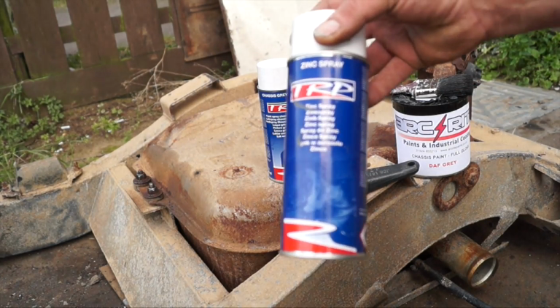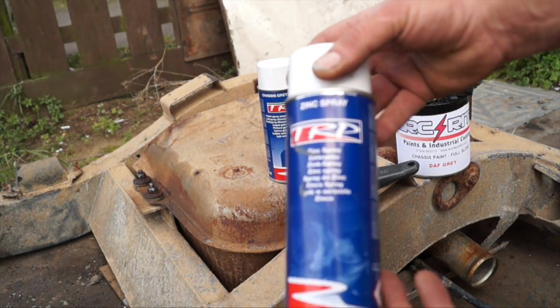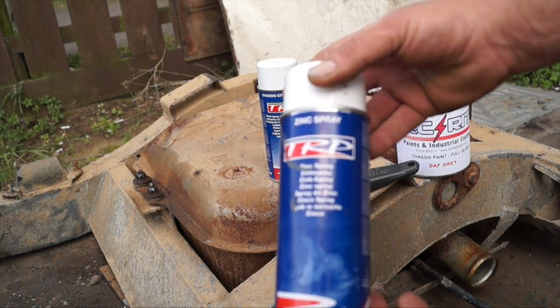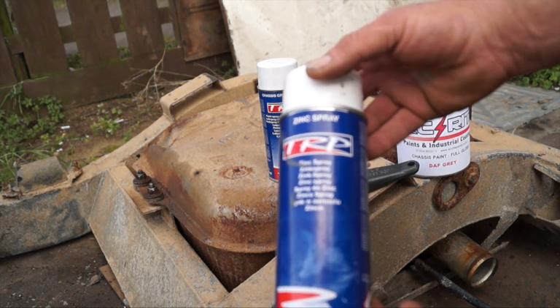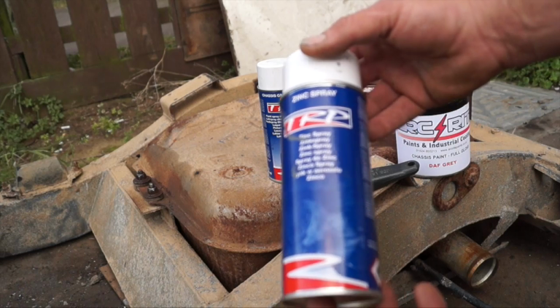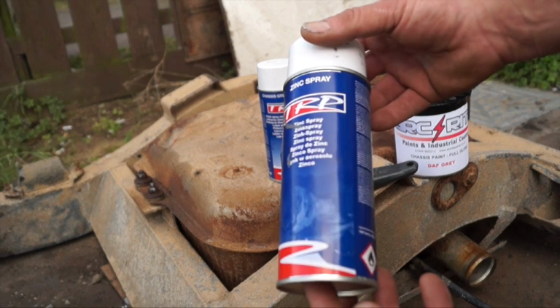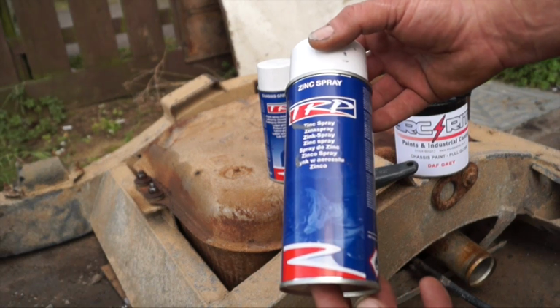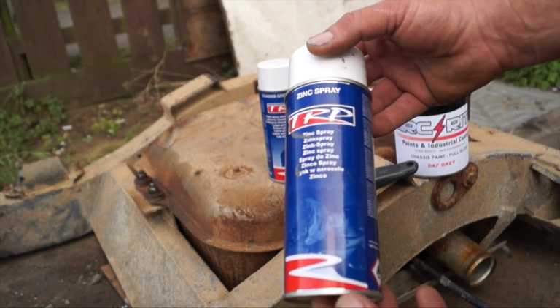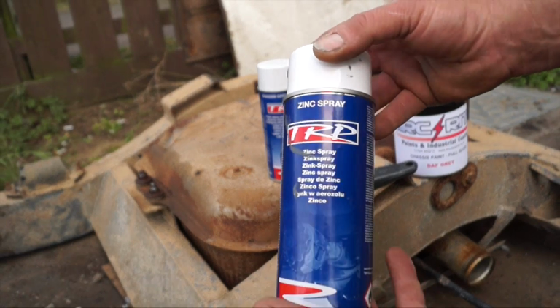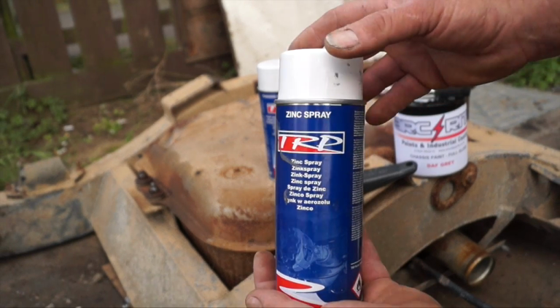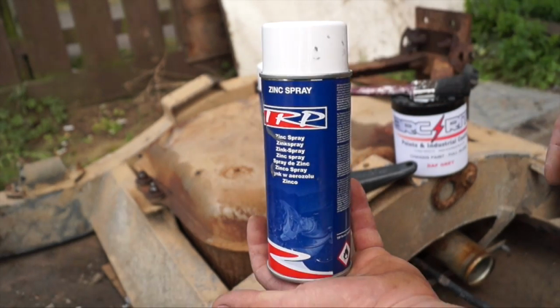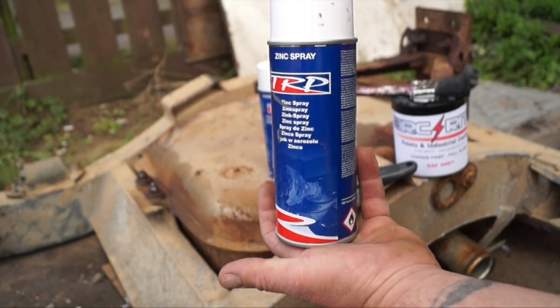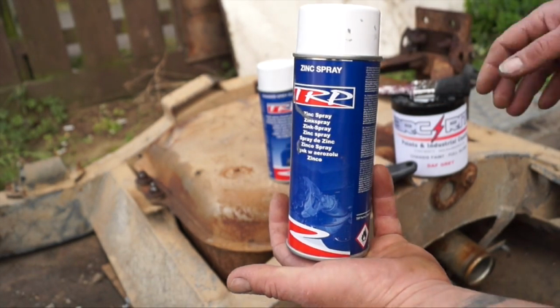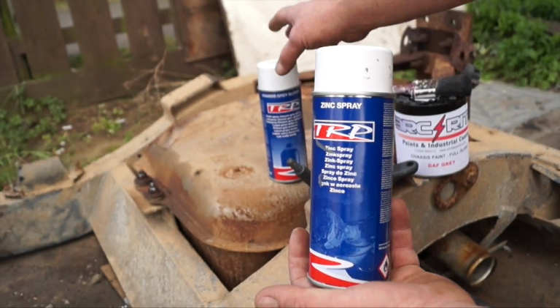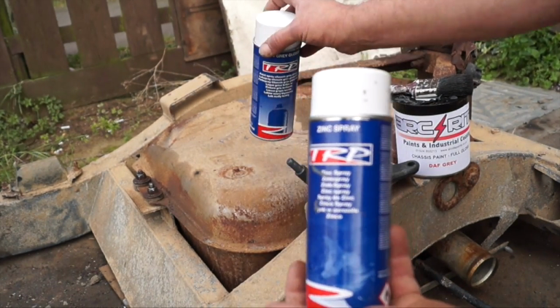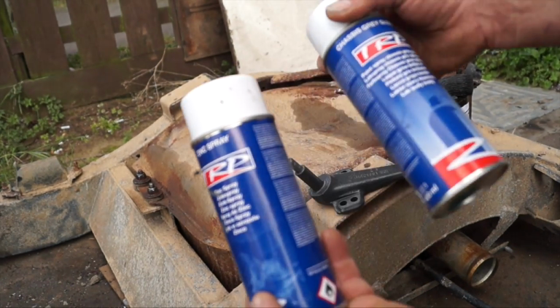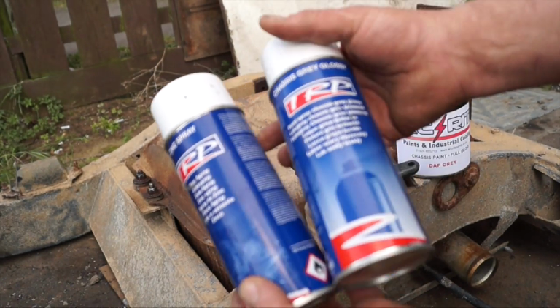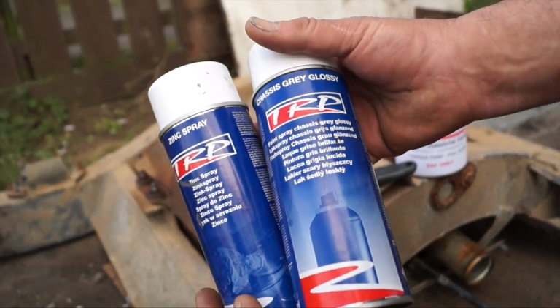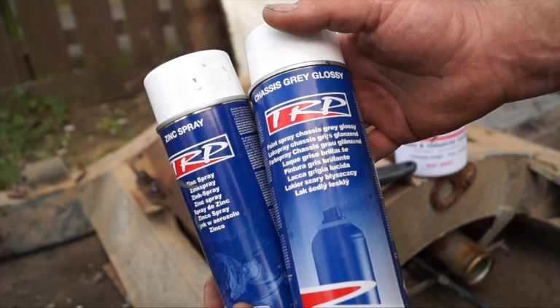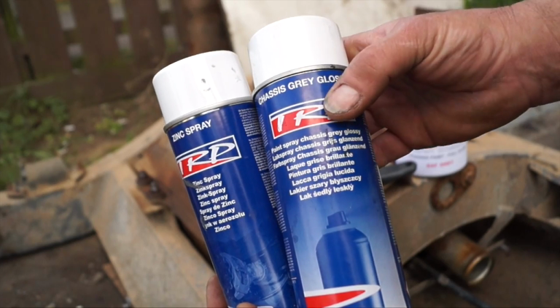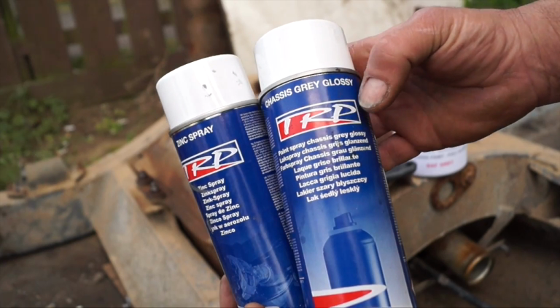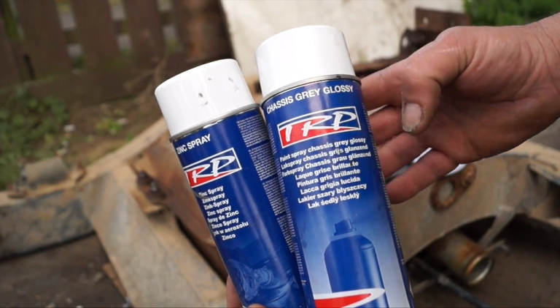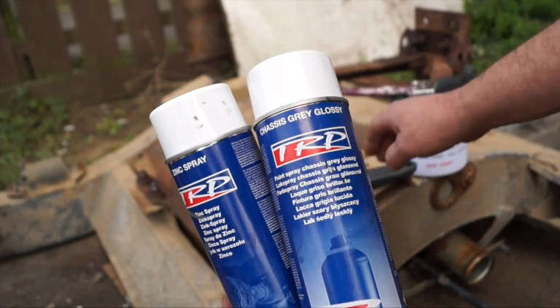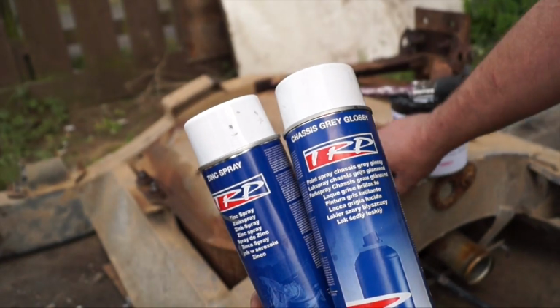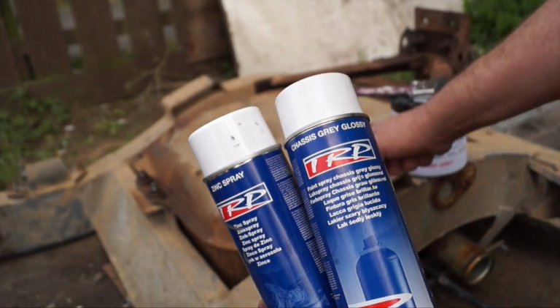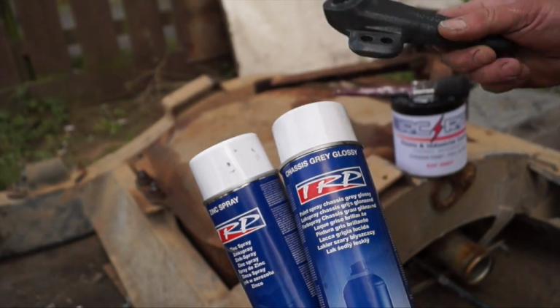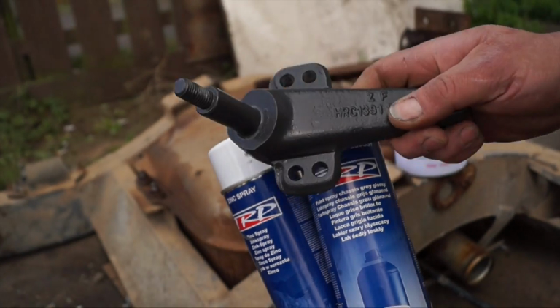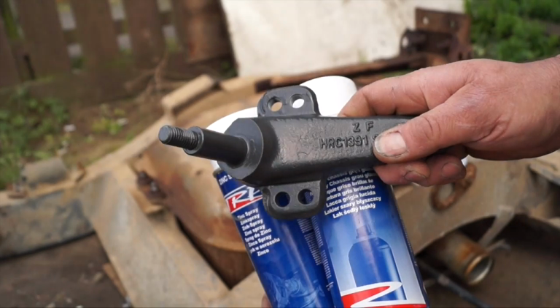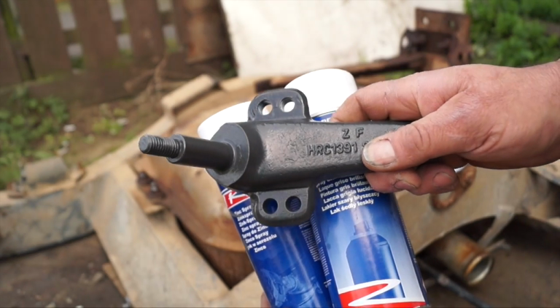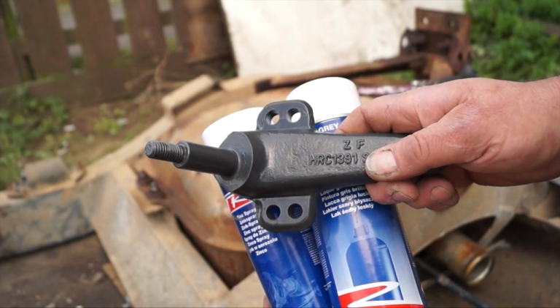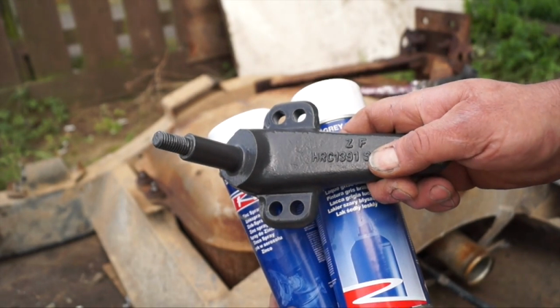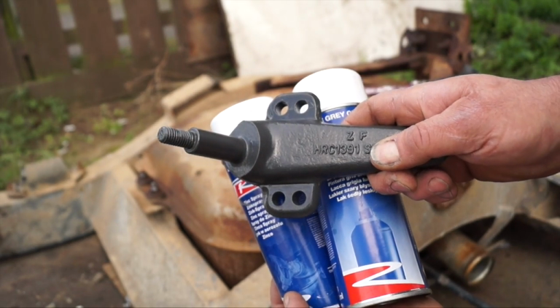You can also find zinc phosphate primers, which can be a cost-effective solution. Use a zinc primer first onto bare metal, preferably shot-blasted, and then paint it with a chassis paint. This is what I prefer to do with small parts like this.